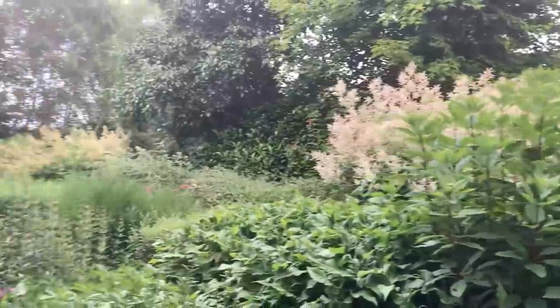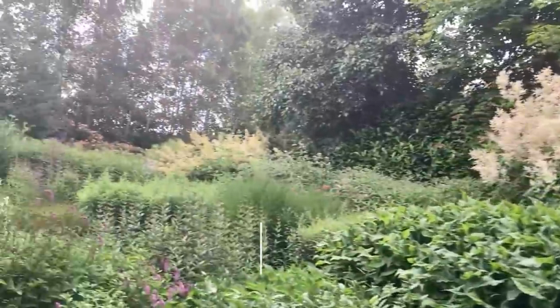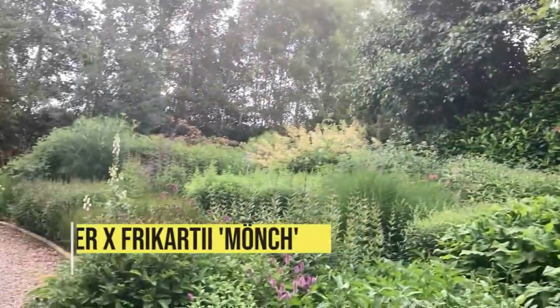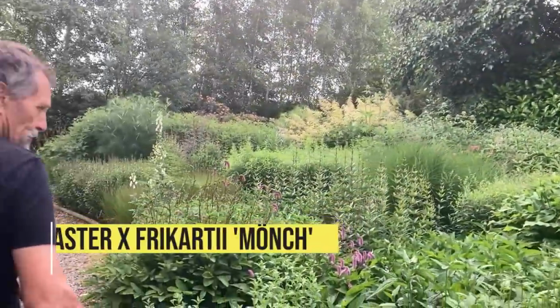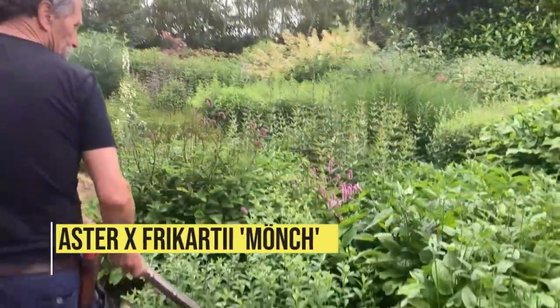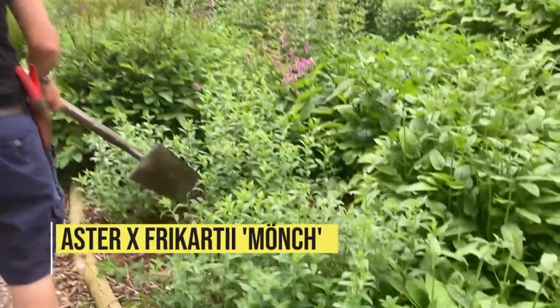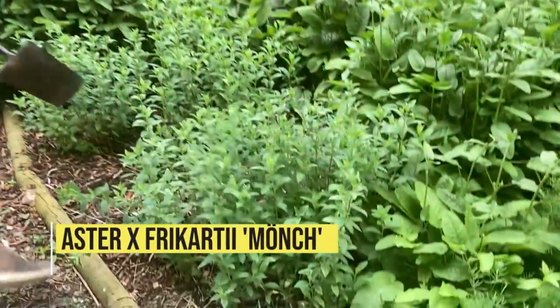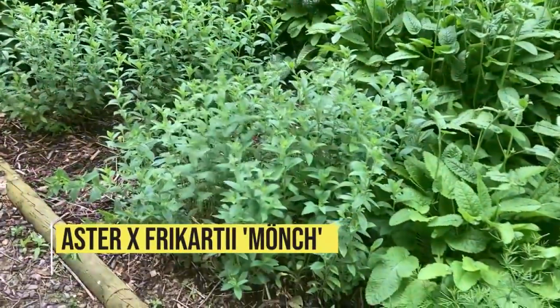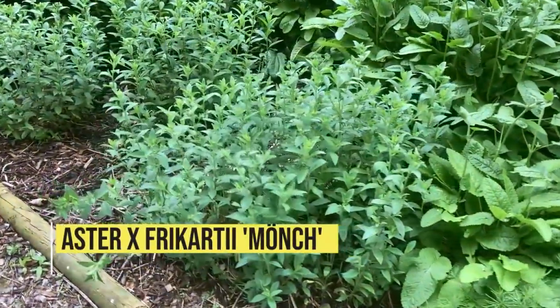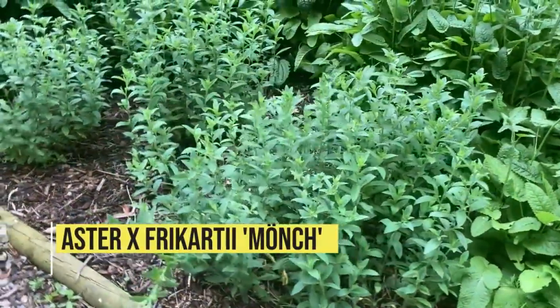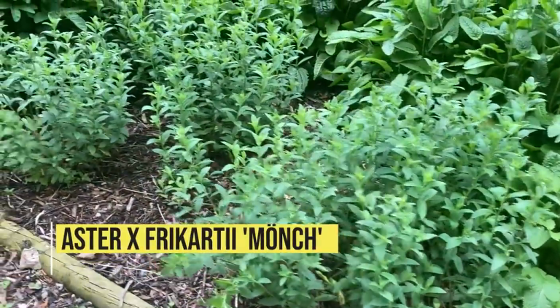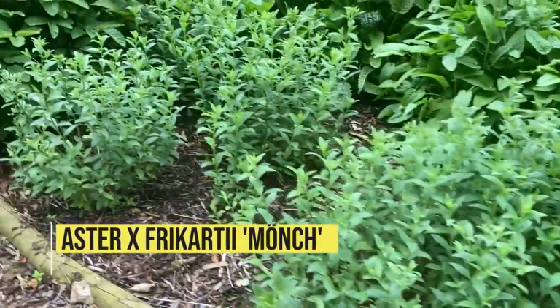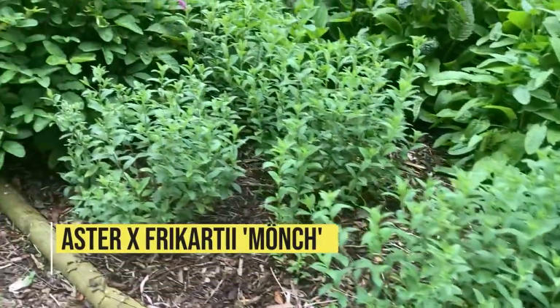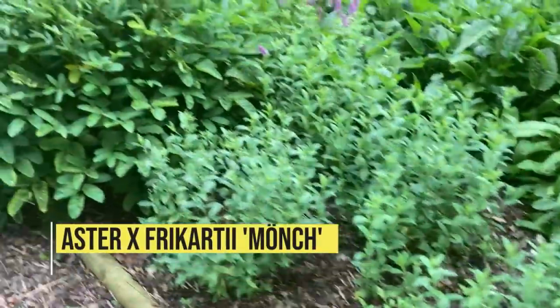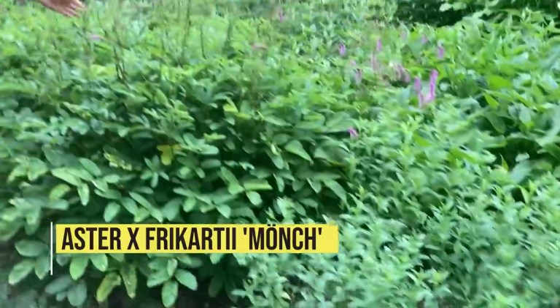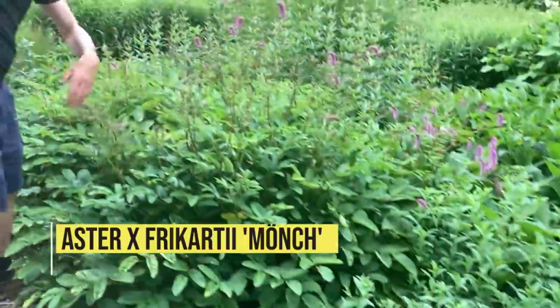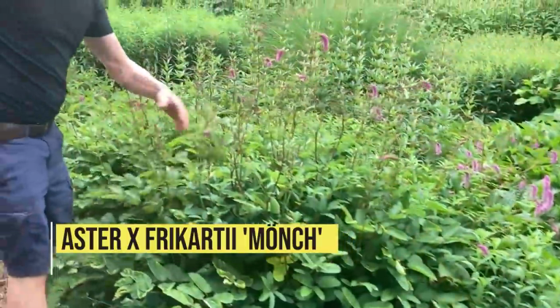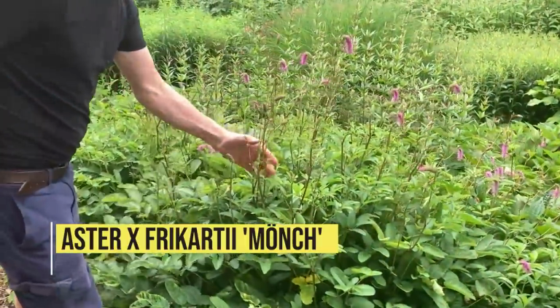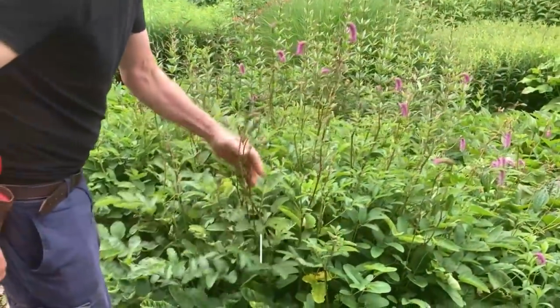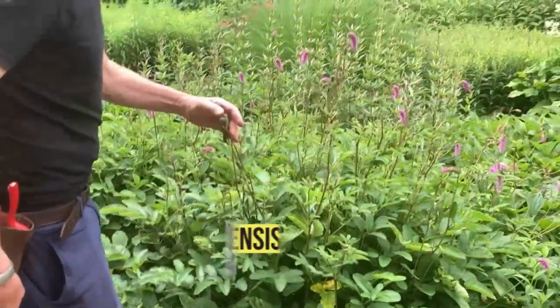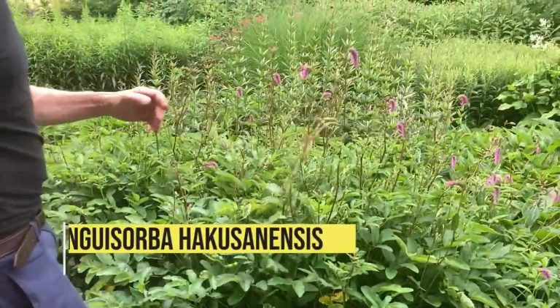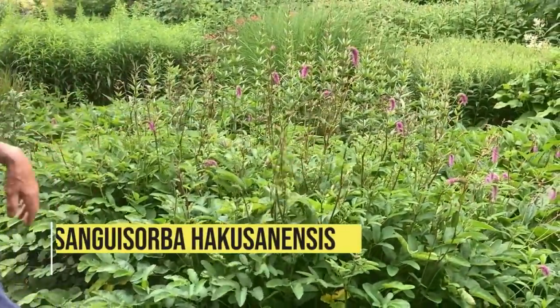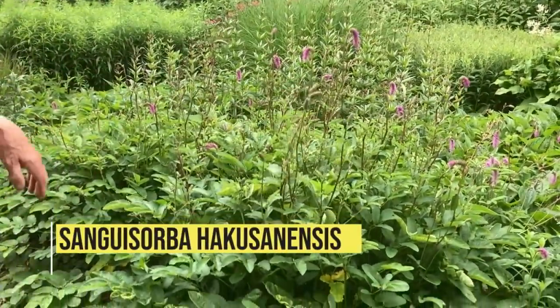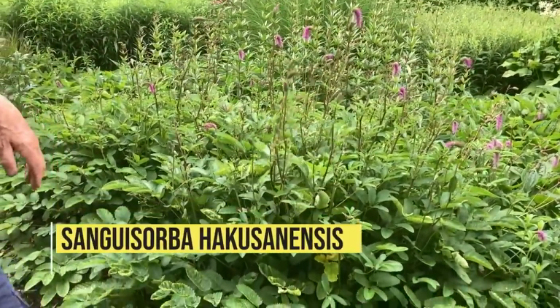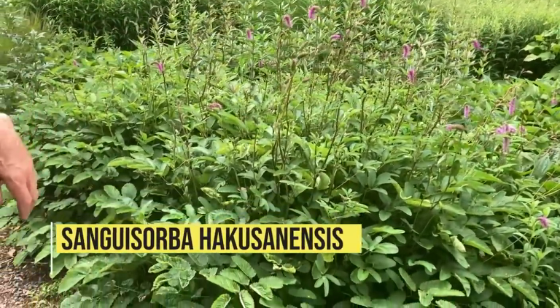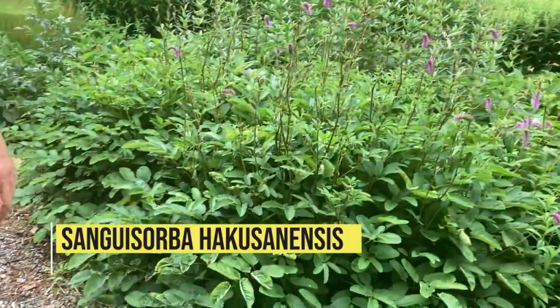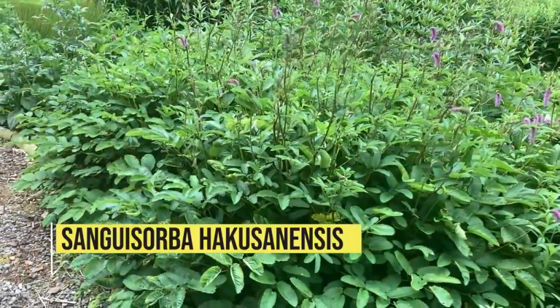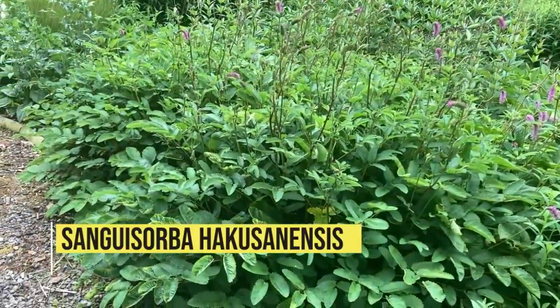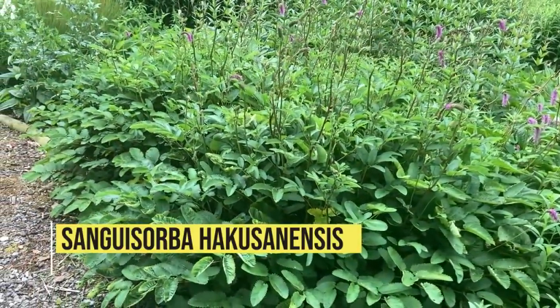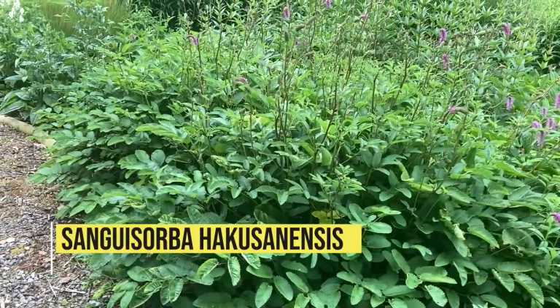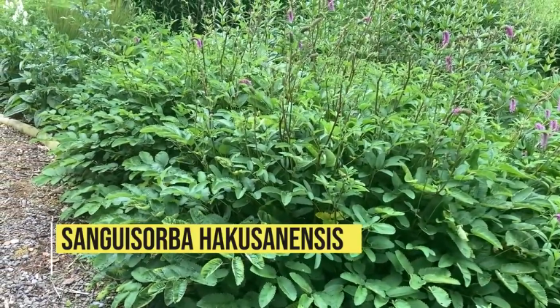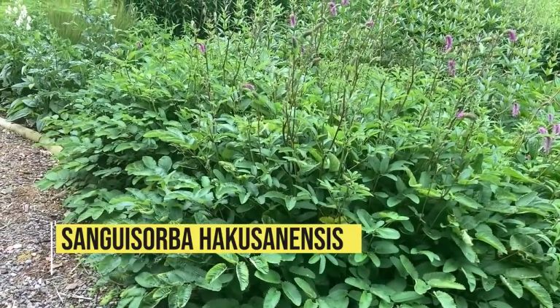We have Astrantia and the lovely Filipendula from Japan with its kind of Japanese name.